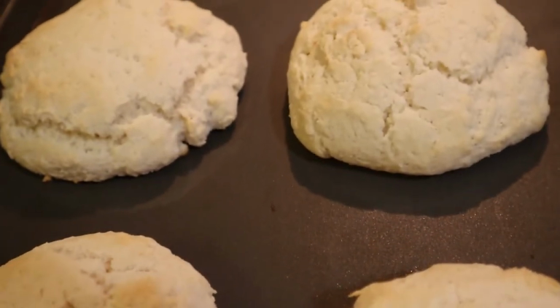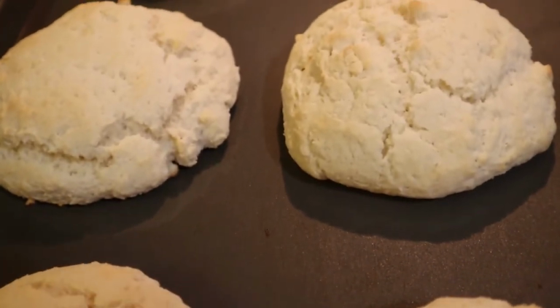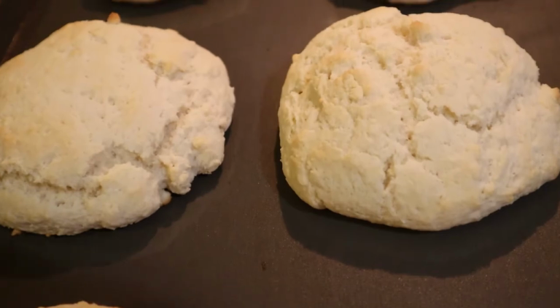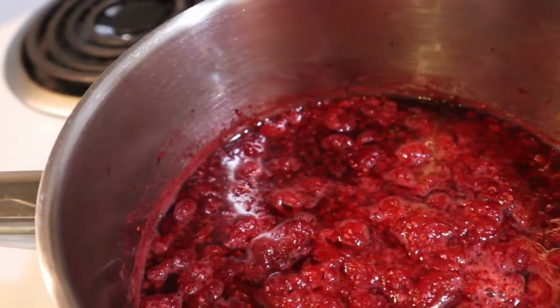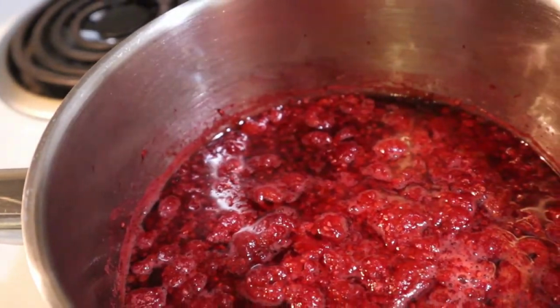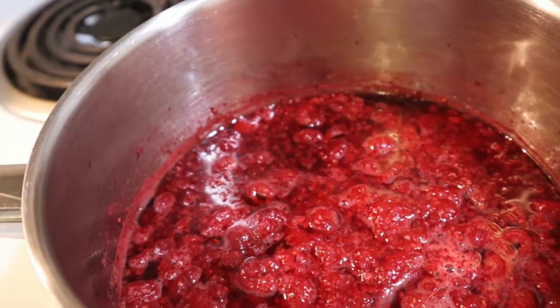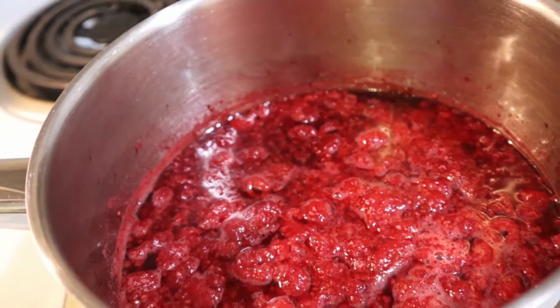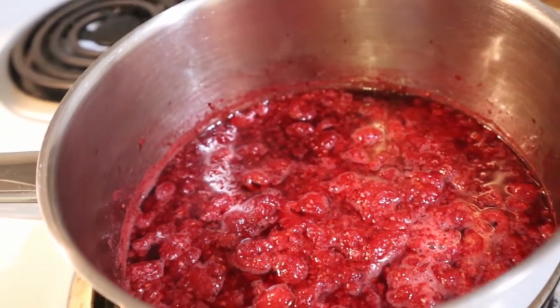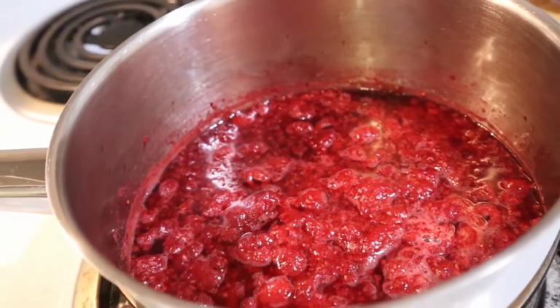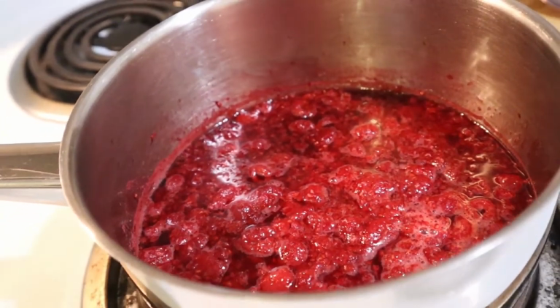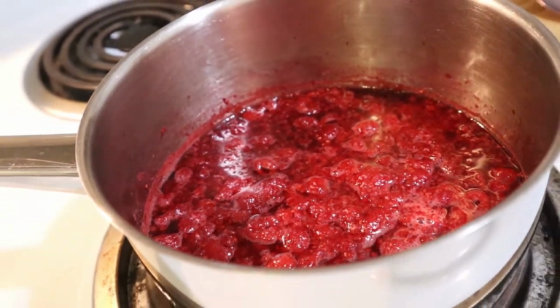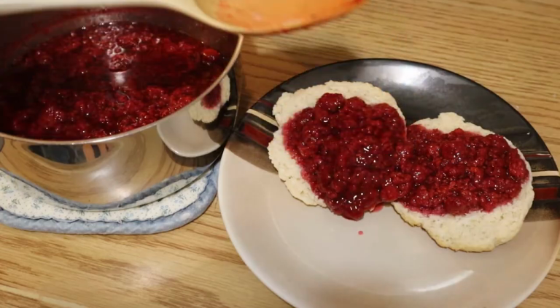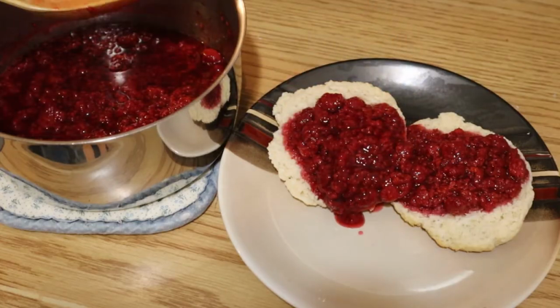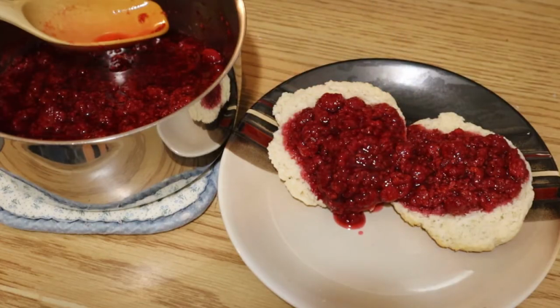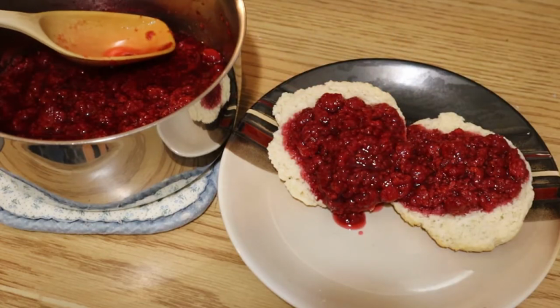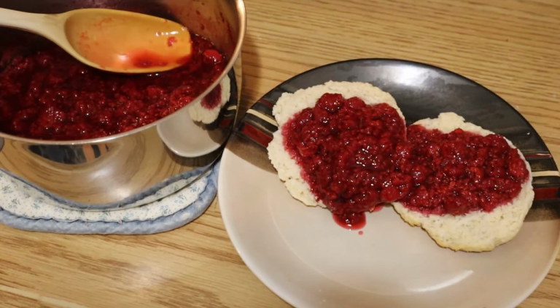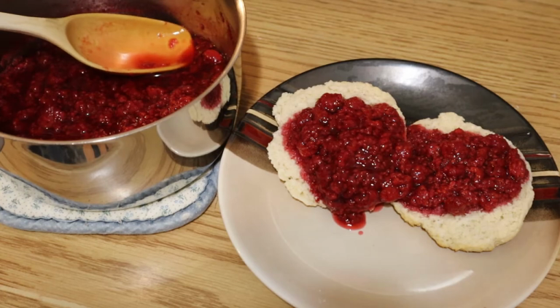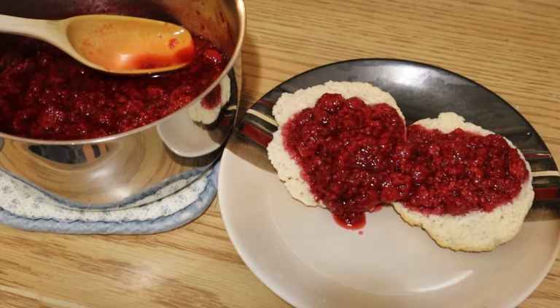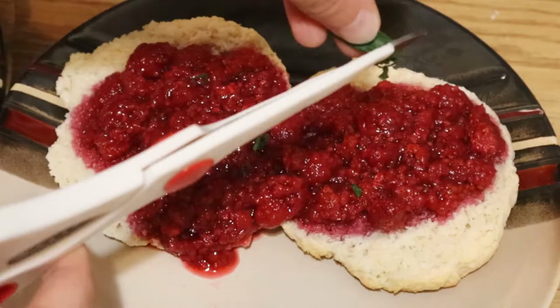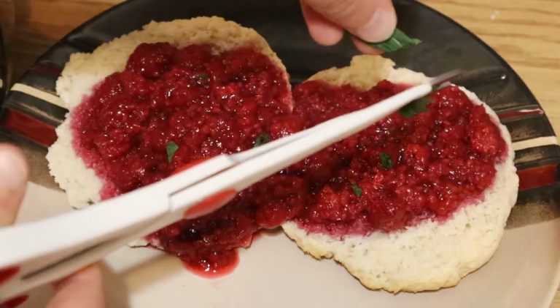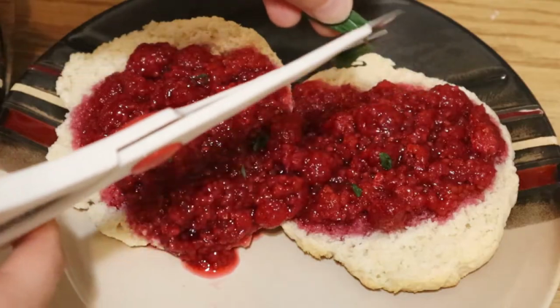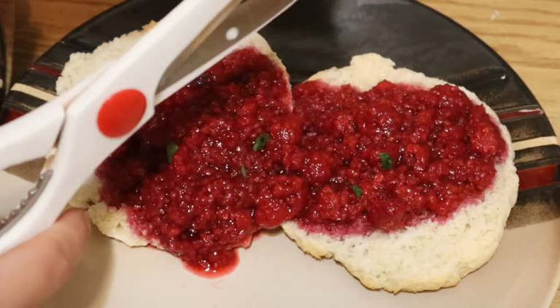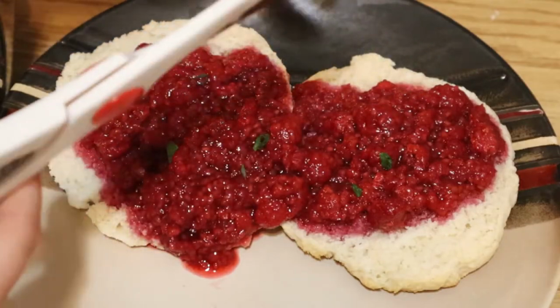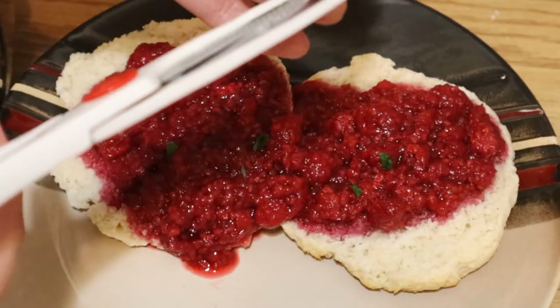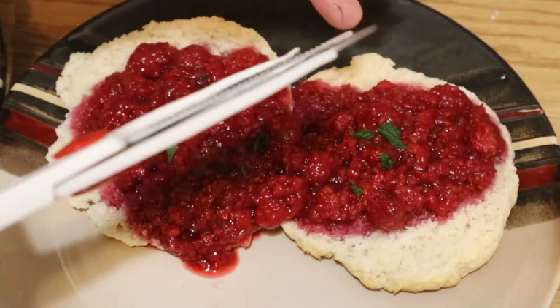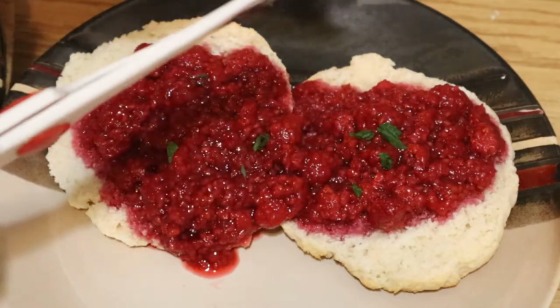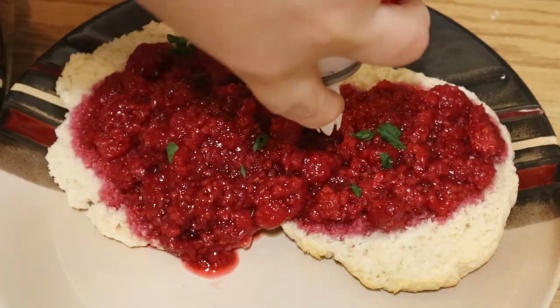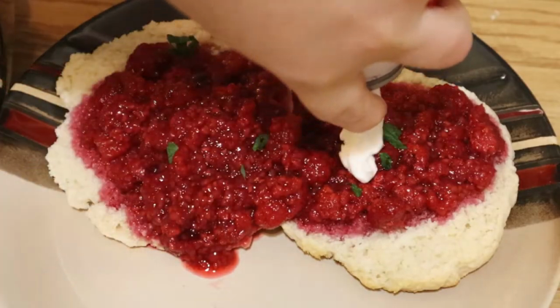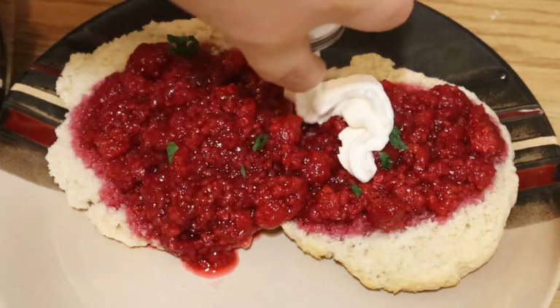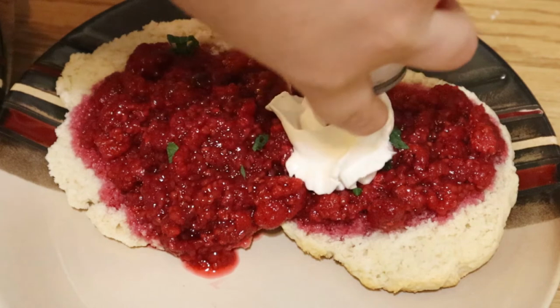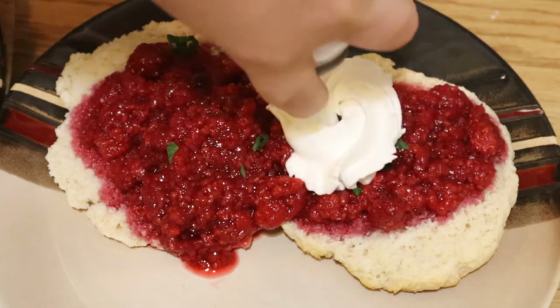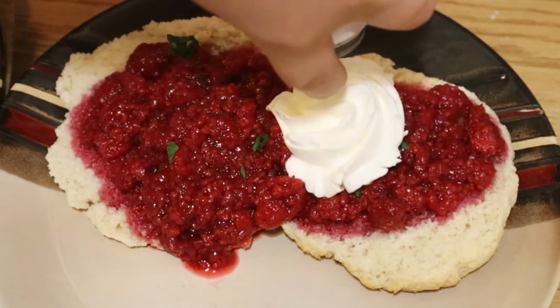I love including lots of the syrup from the raspberry mixture because the shortcake soaks it all up and it's so yummy. These taste great with fresh mint sprinkled on. Don't forget the whipped cream or vanilla ice cream.